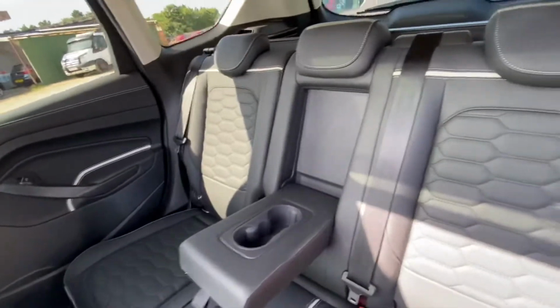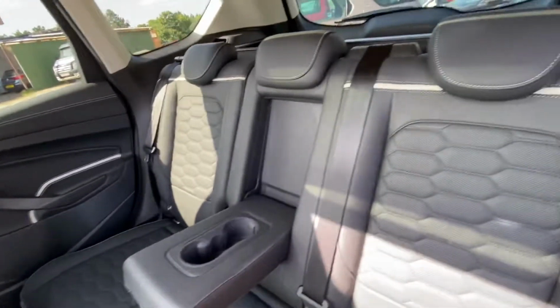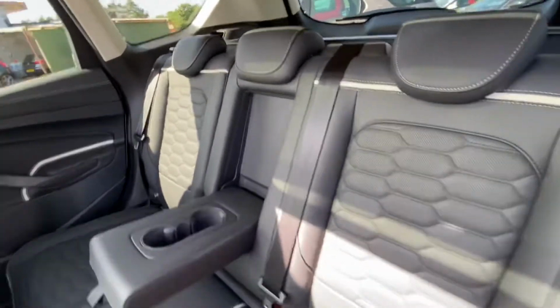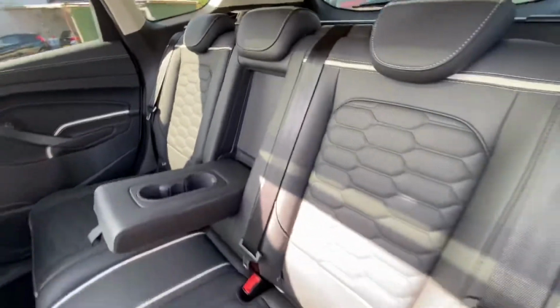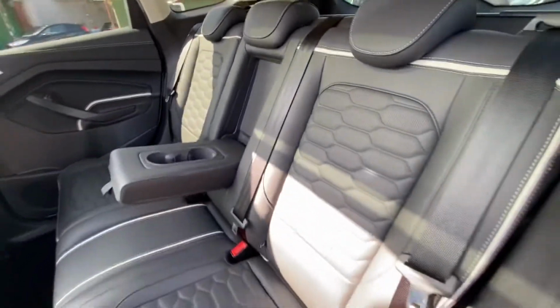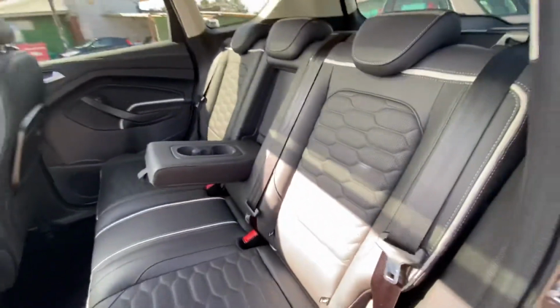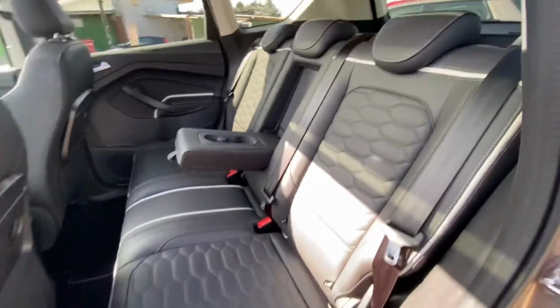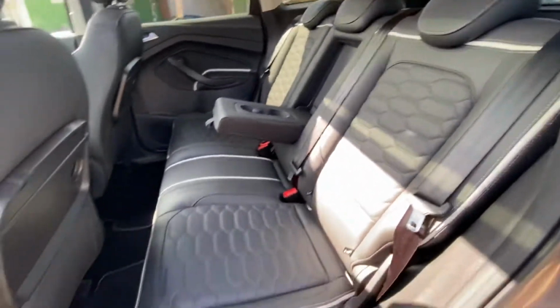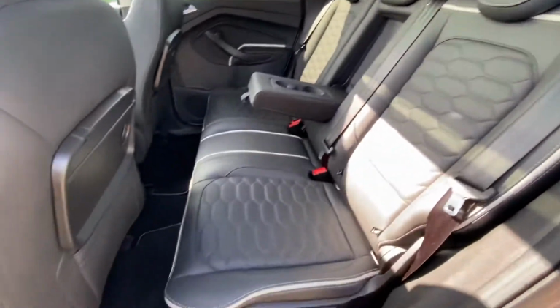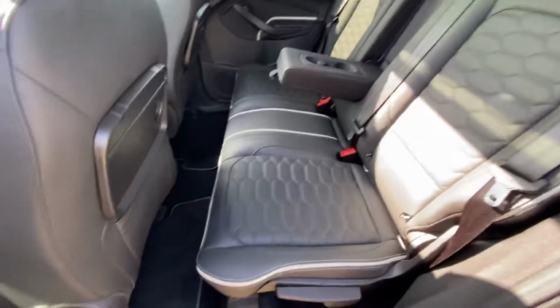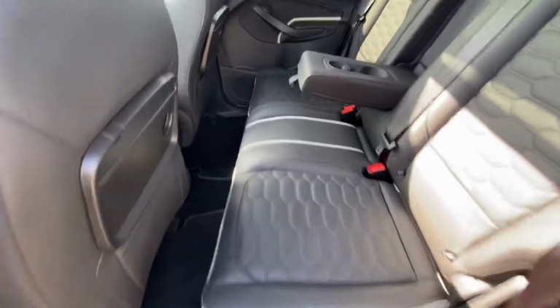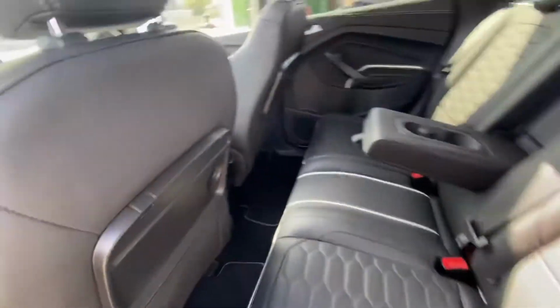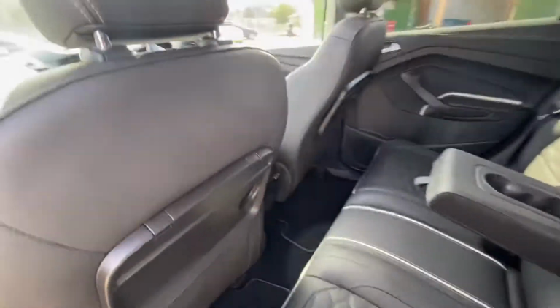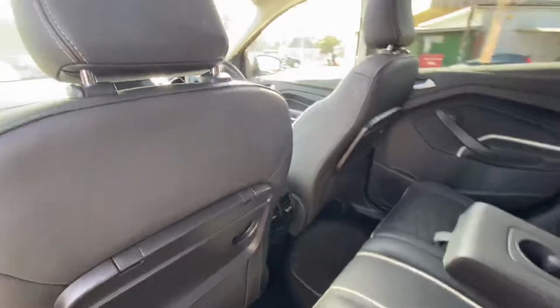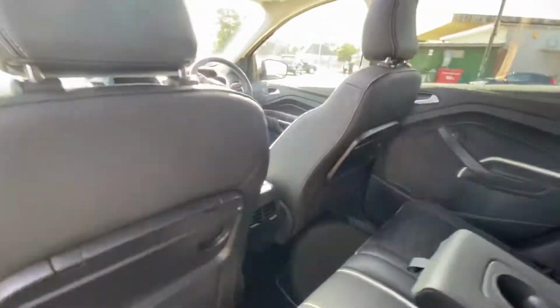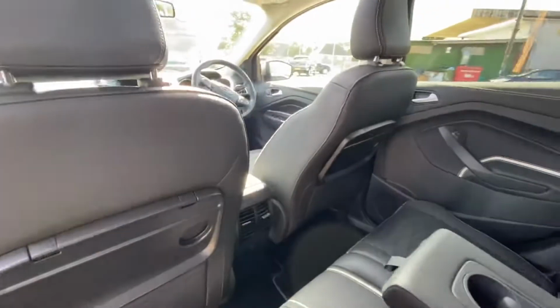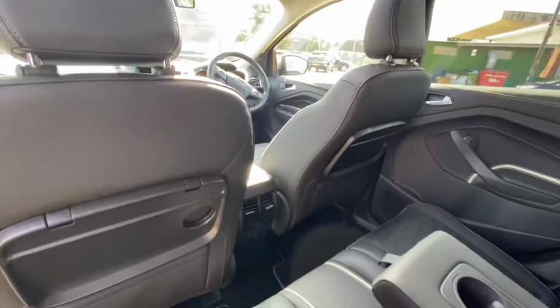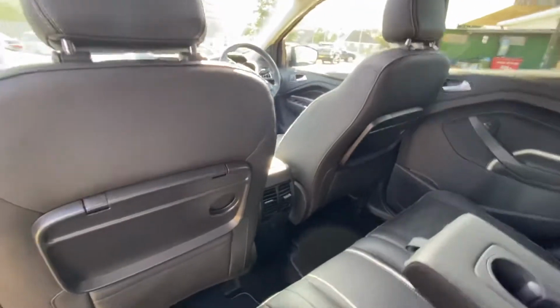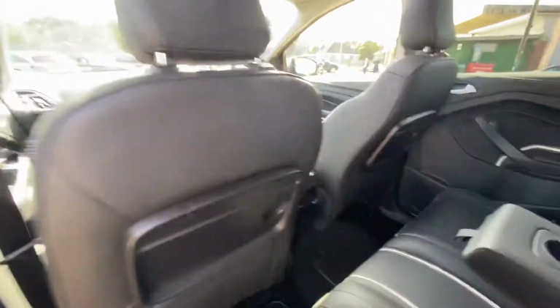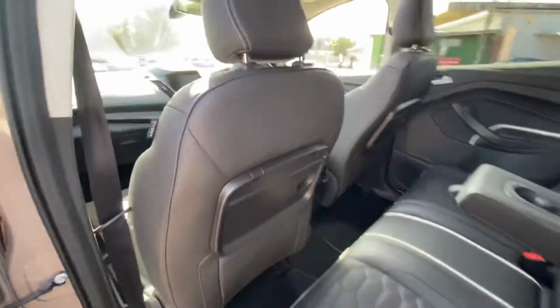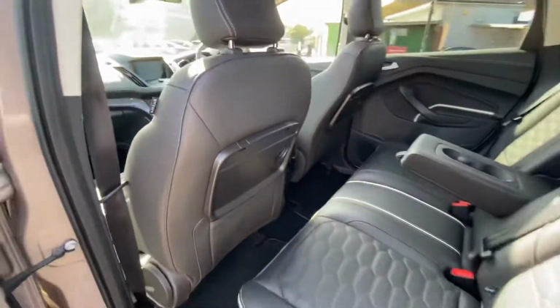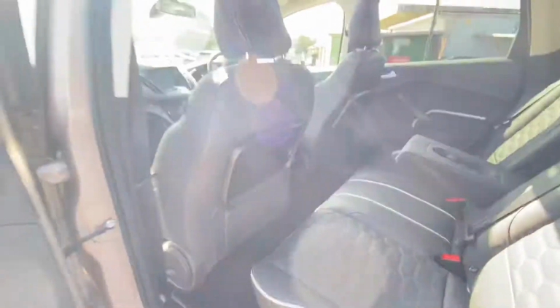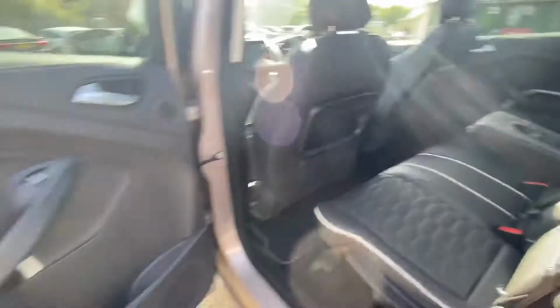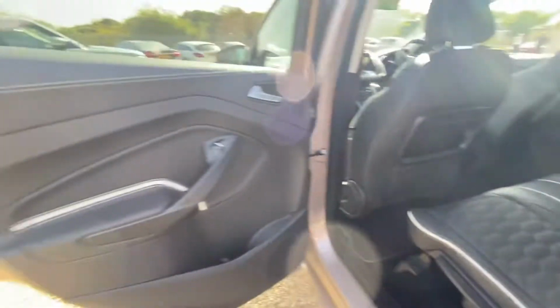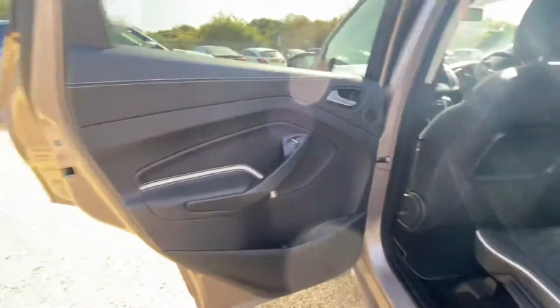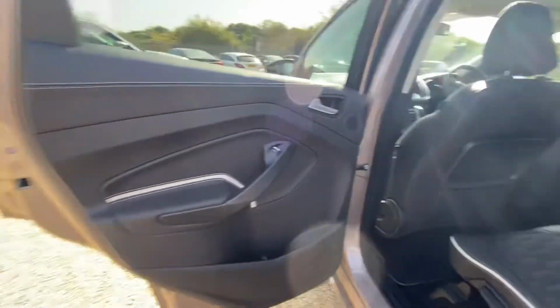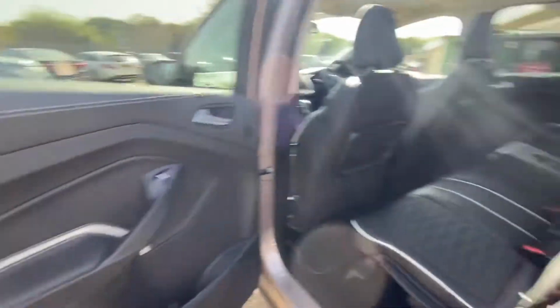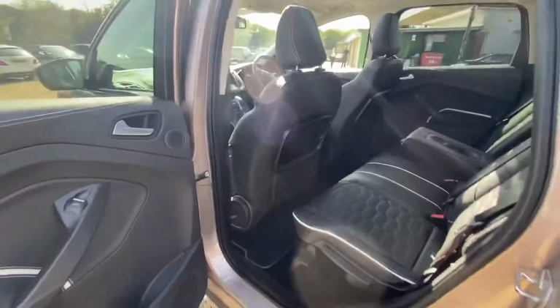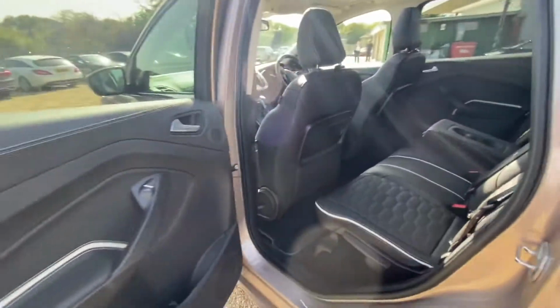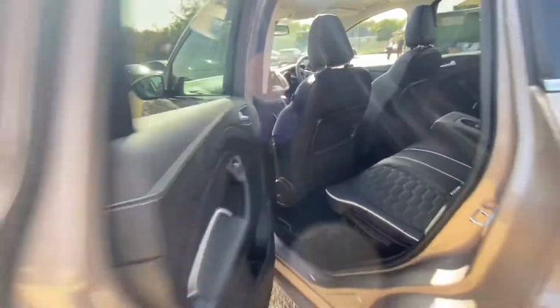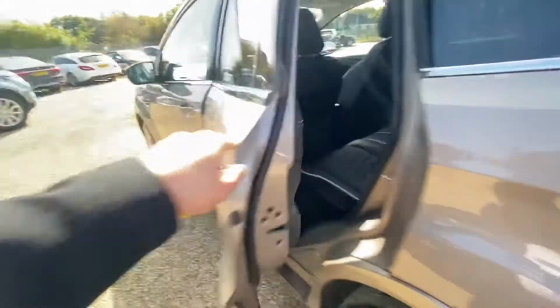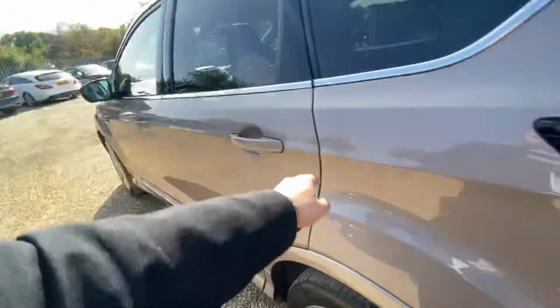The headrests and the back of the seats are all in very good condition. Moving over to the boot now.